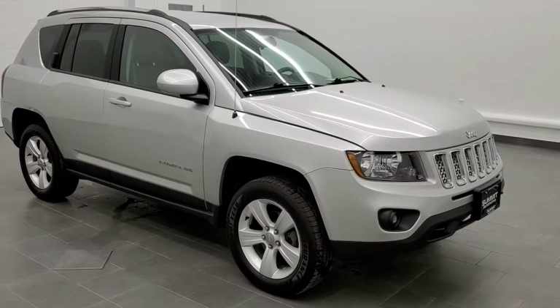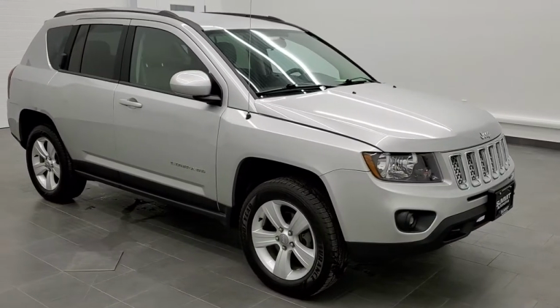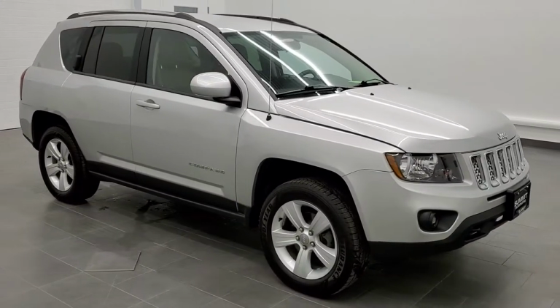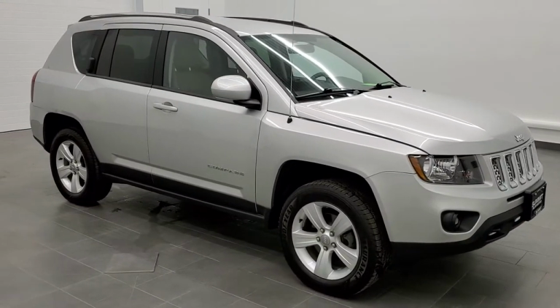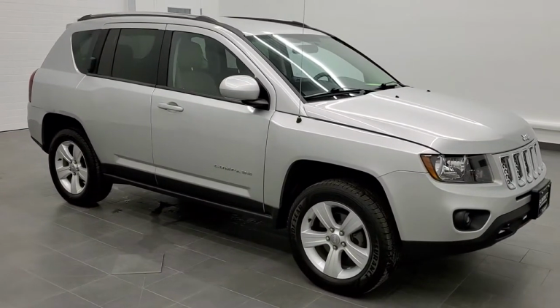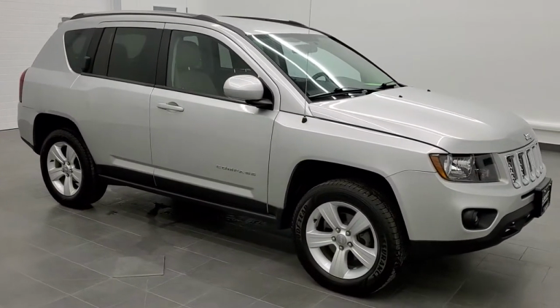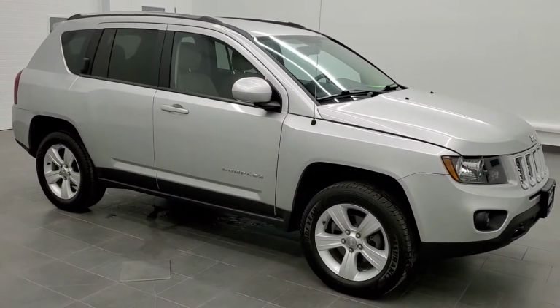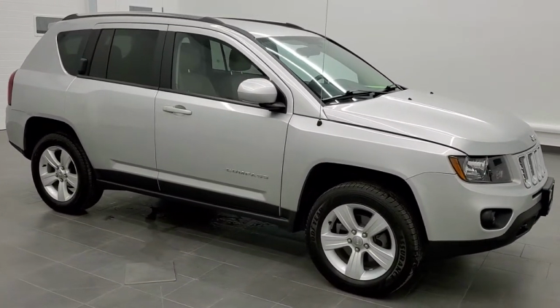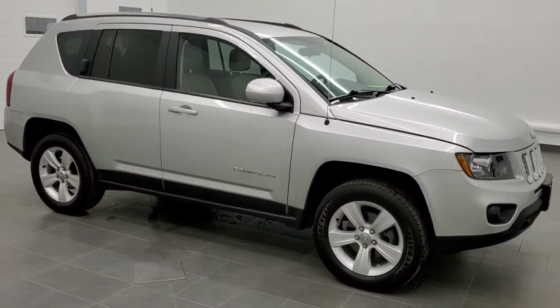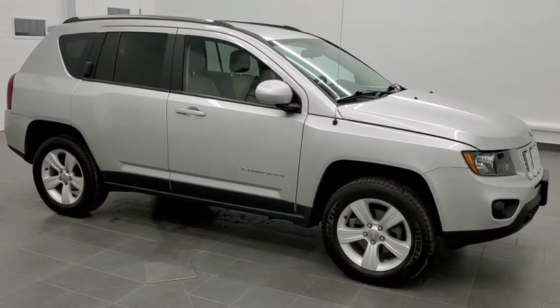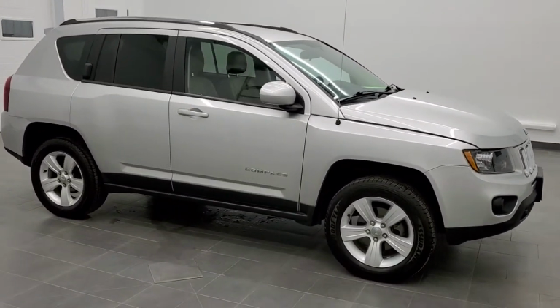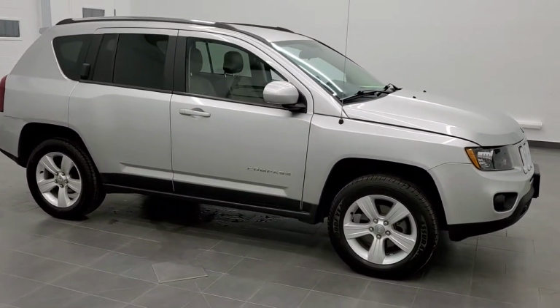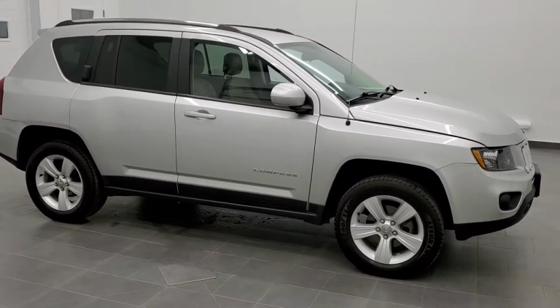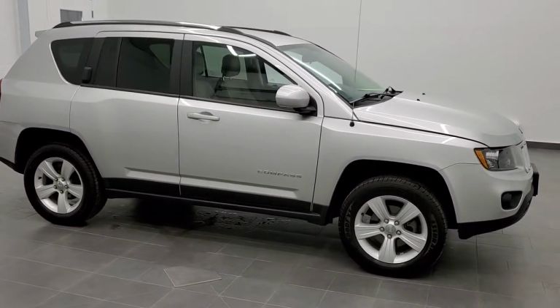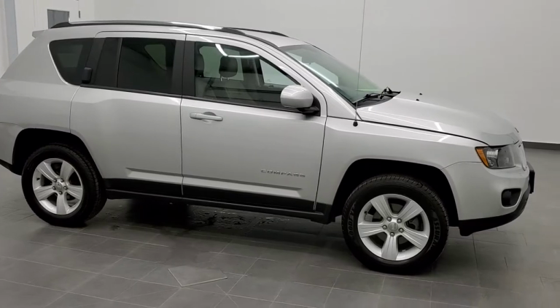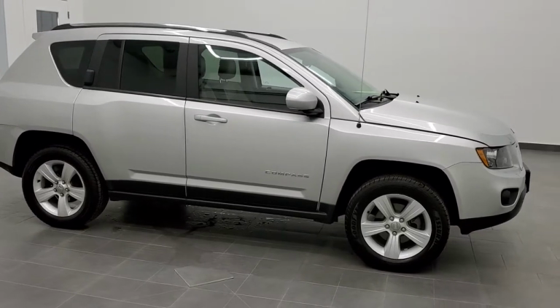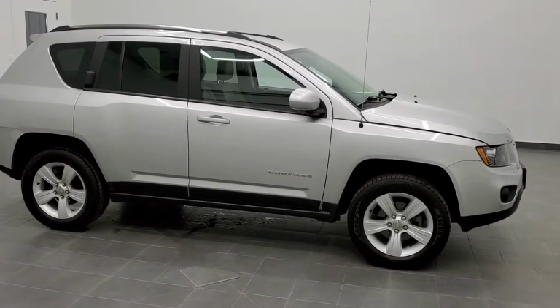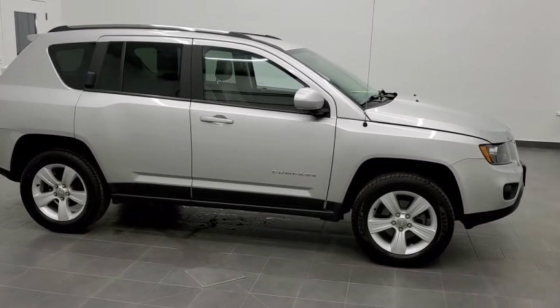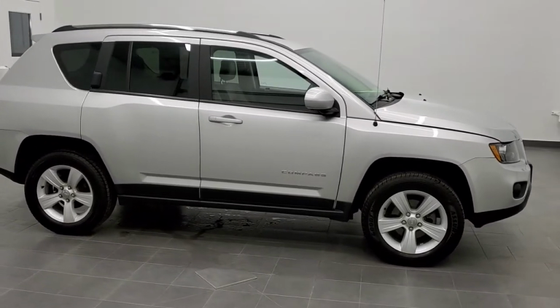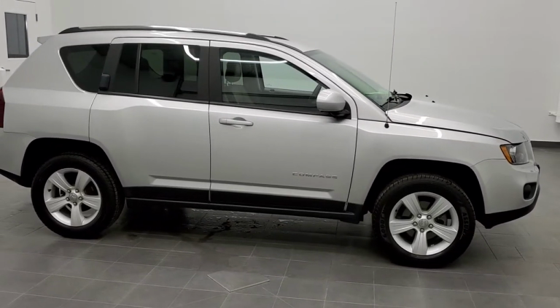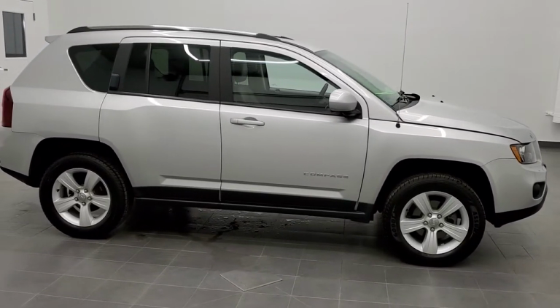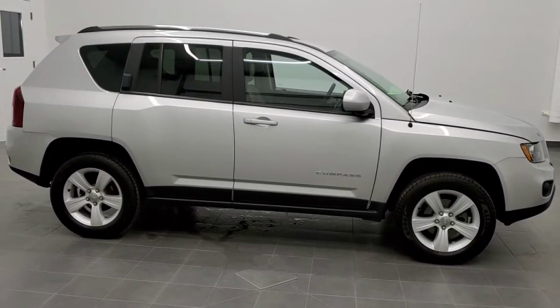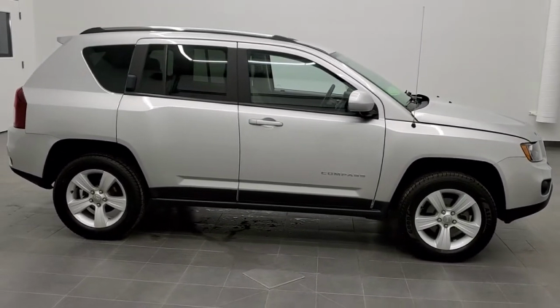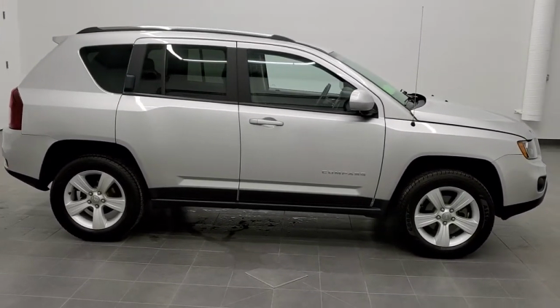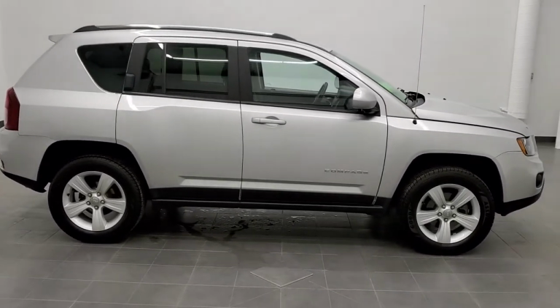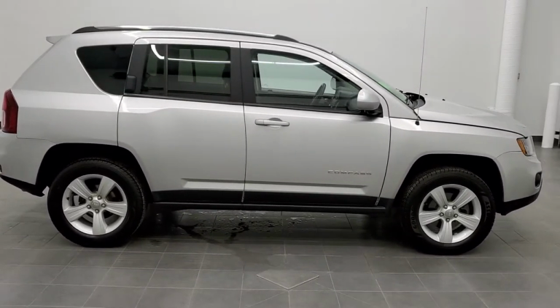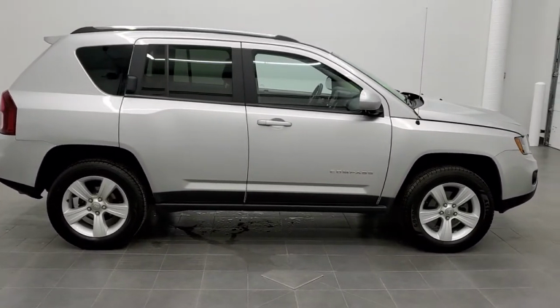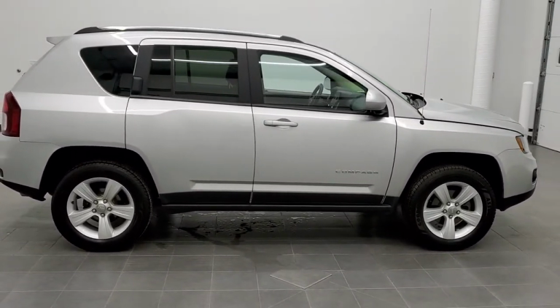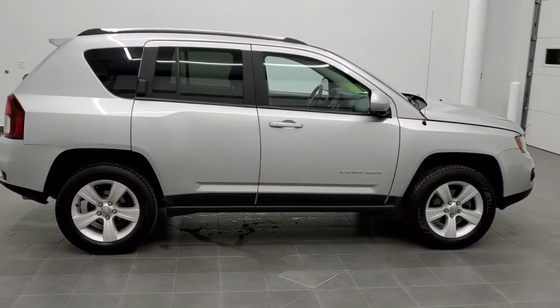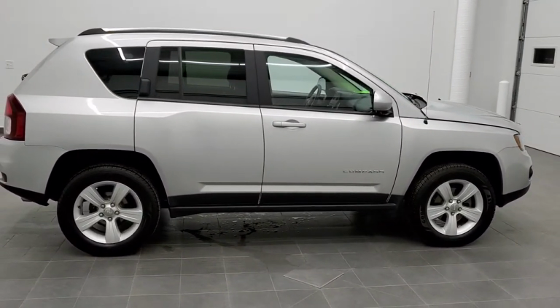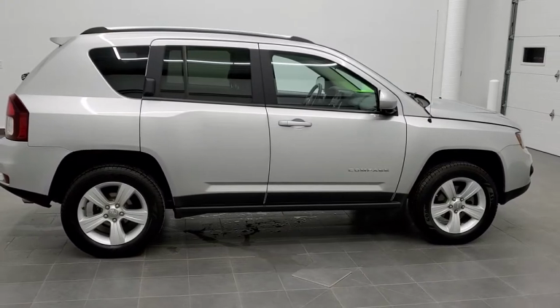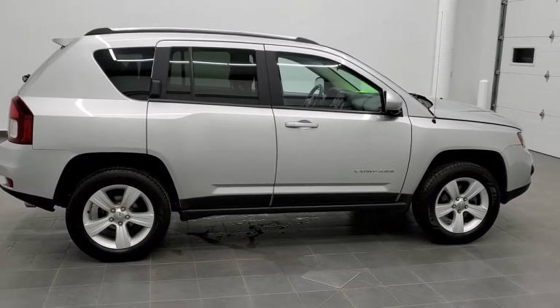This is stock number 20J254A. We are here at Summit Automotive in Fond du Lac, Wisconsin, your new and used SUV and Jeep headquarters.